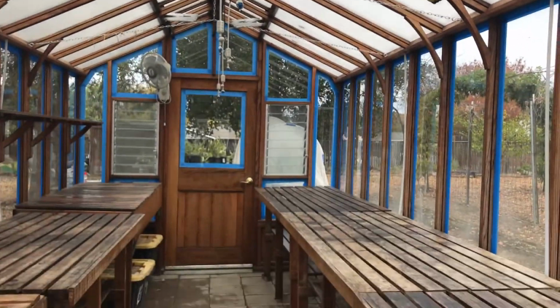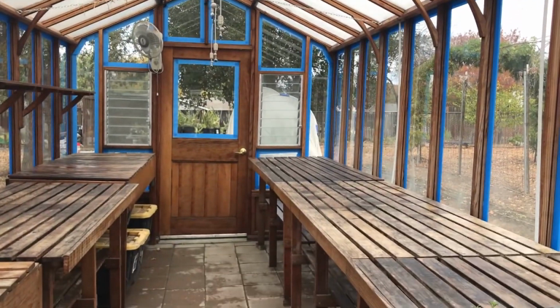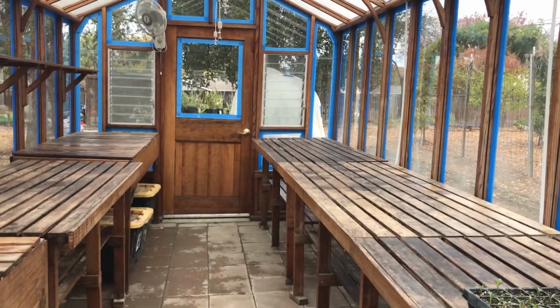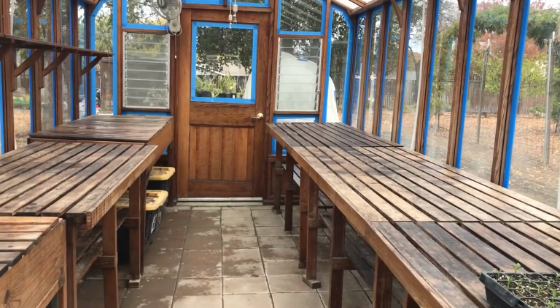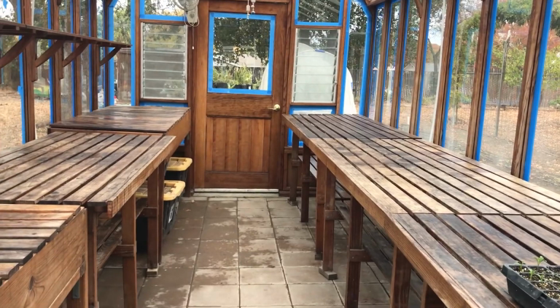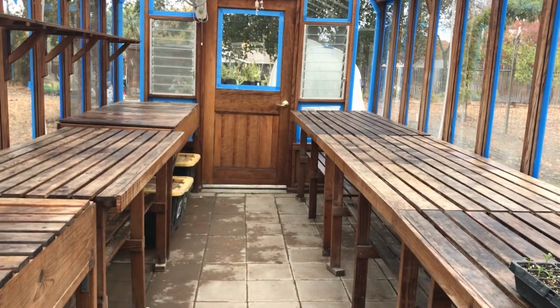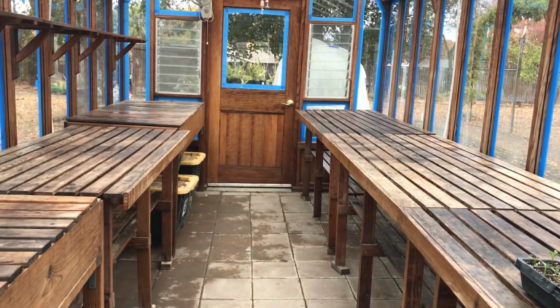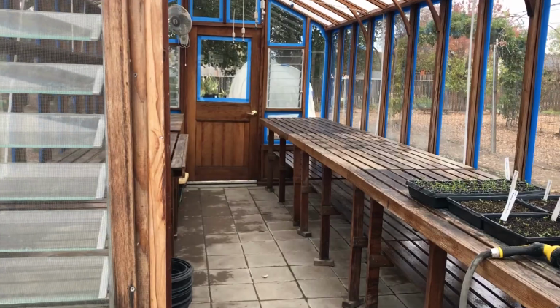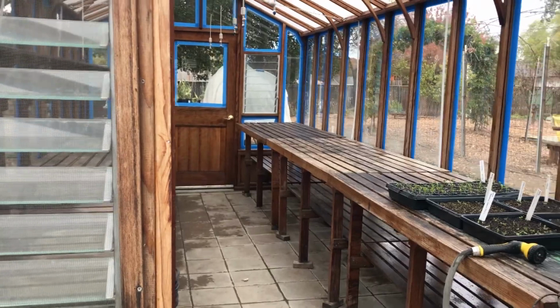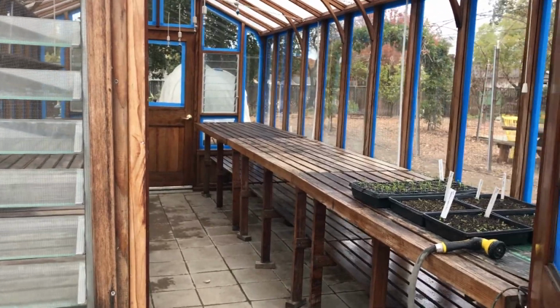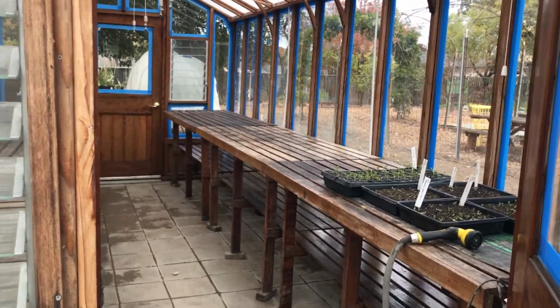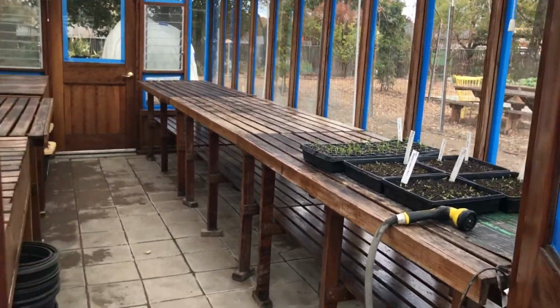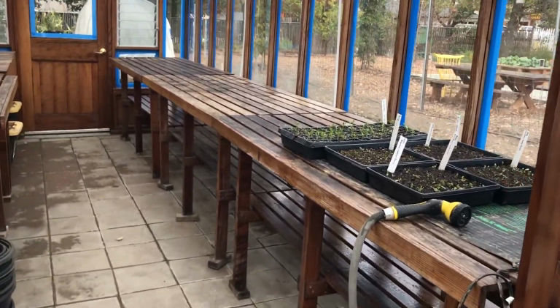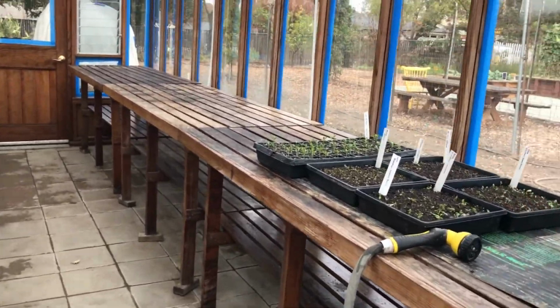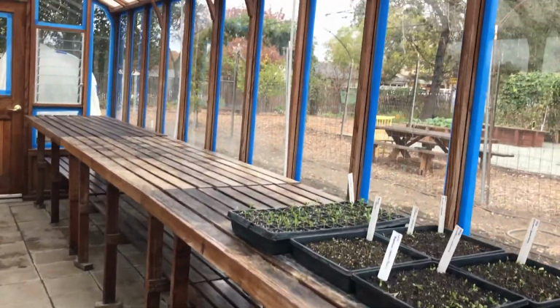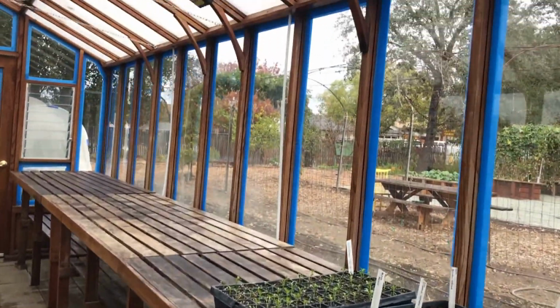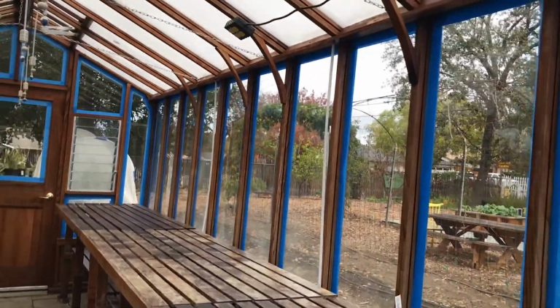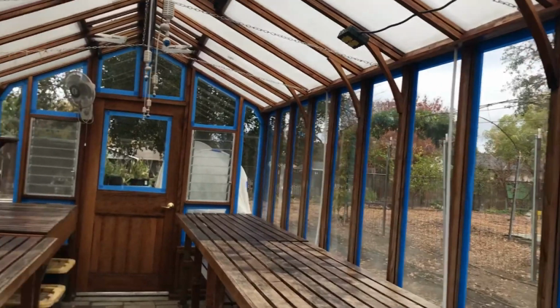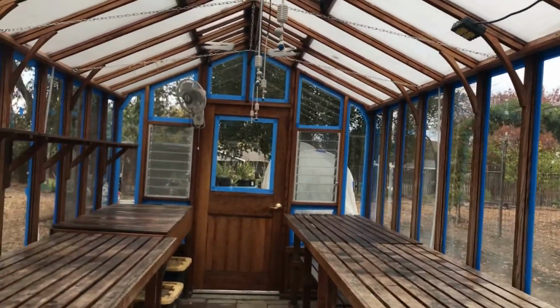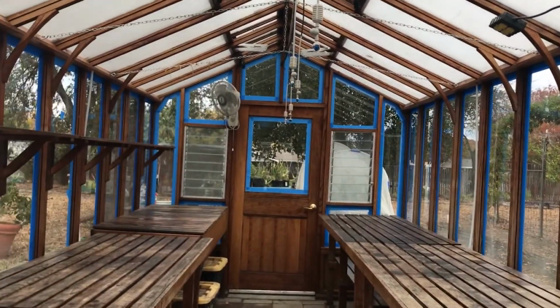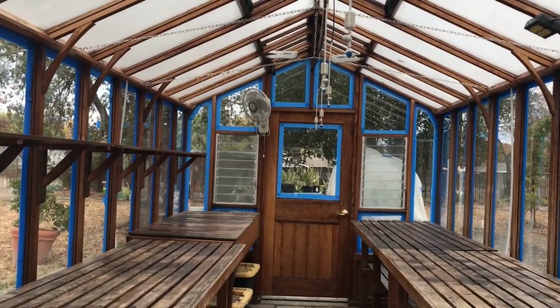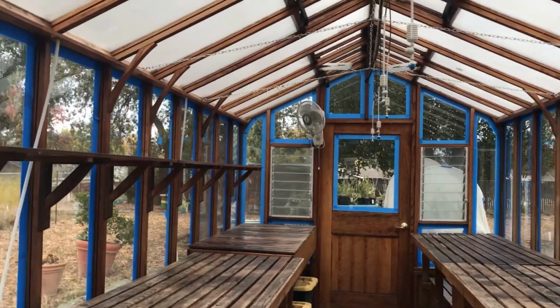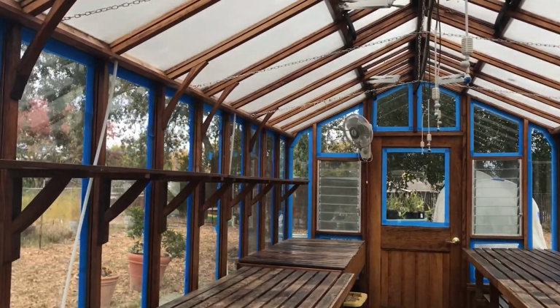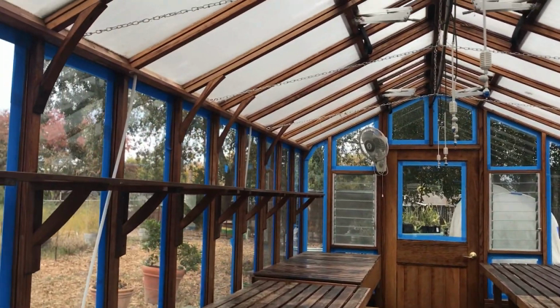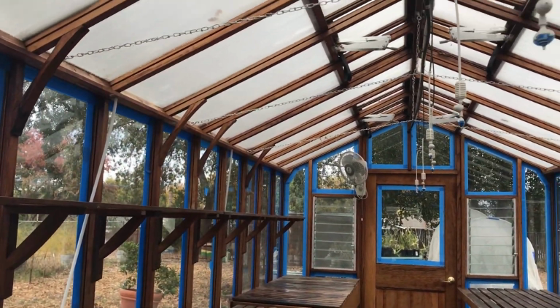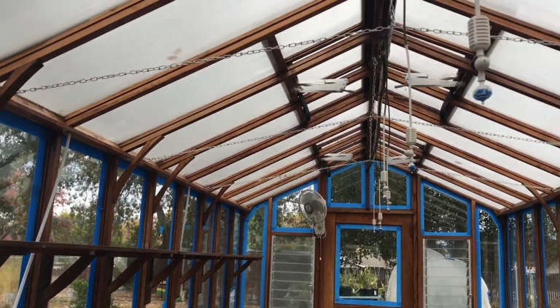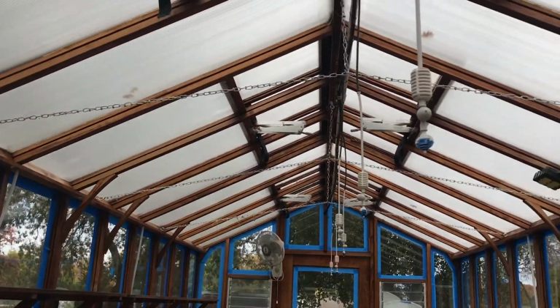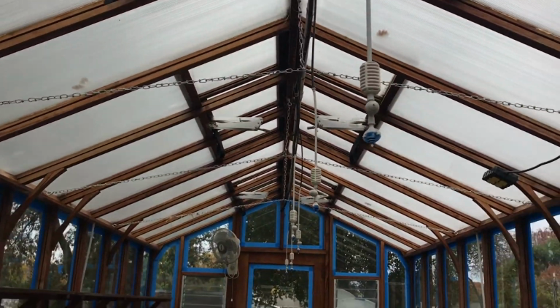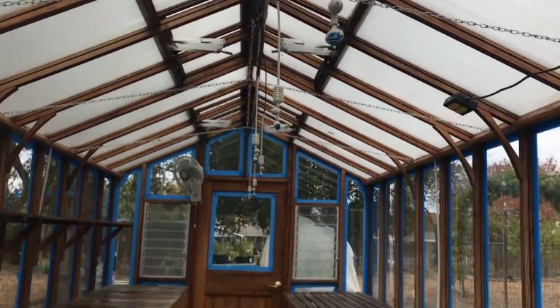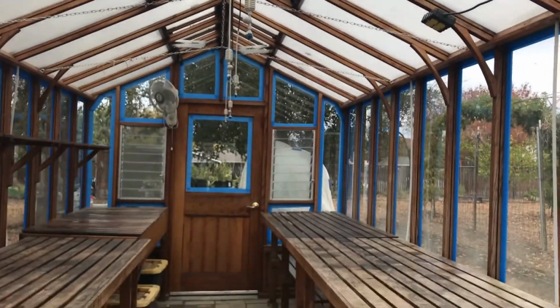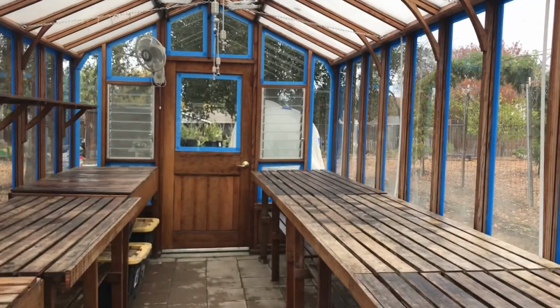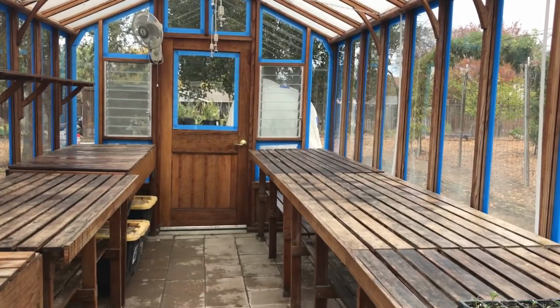We were helped out by the Livermore Rotary Club. We do this once a year to make sure that our greenhouse stays in great shape and can last us a very long time. Look how clean it is!